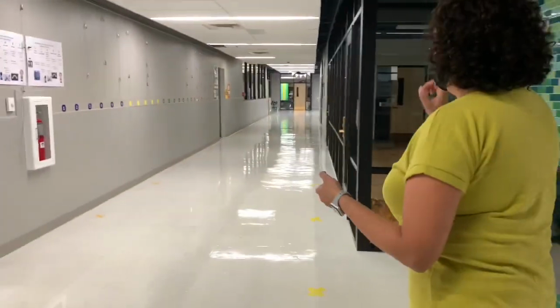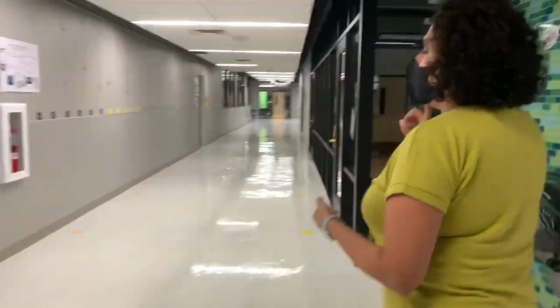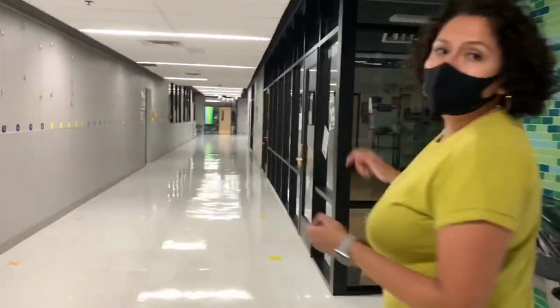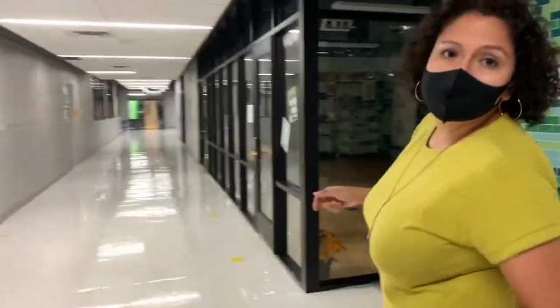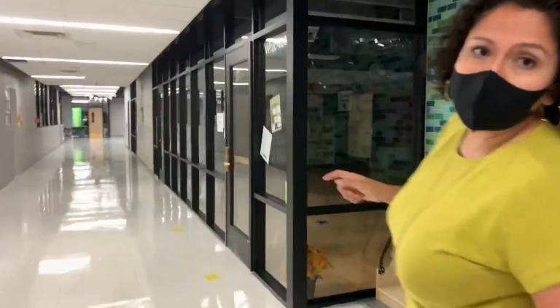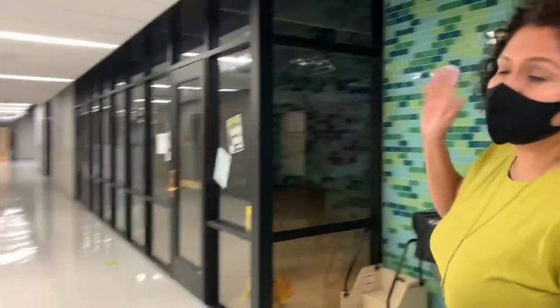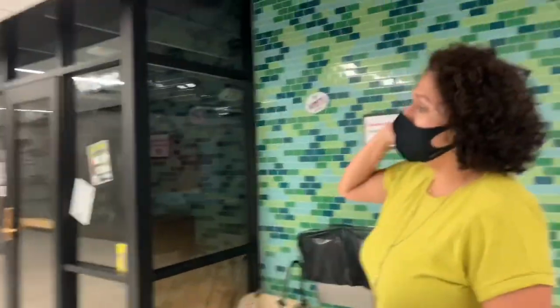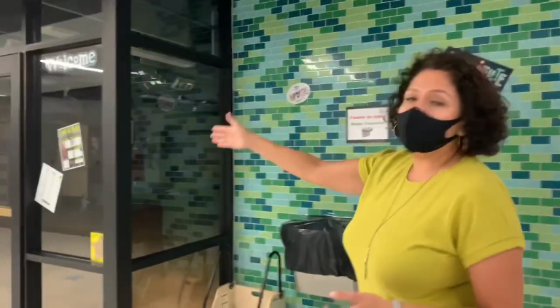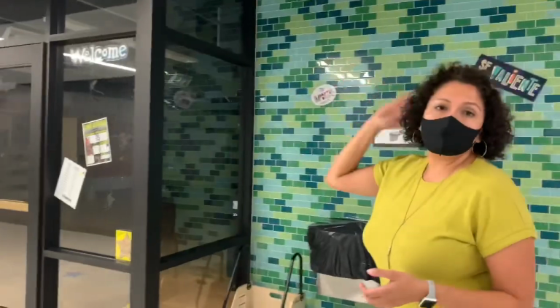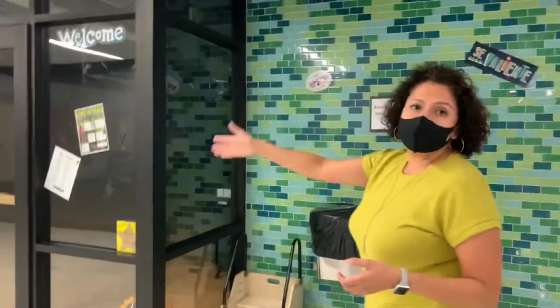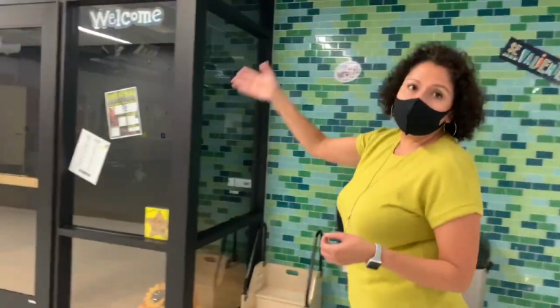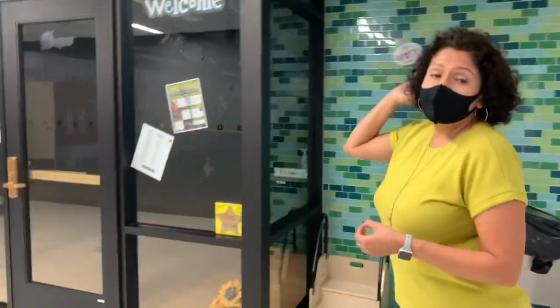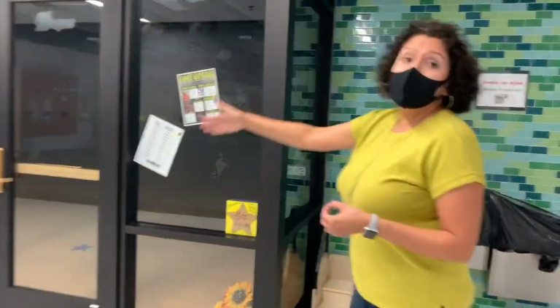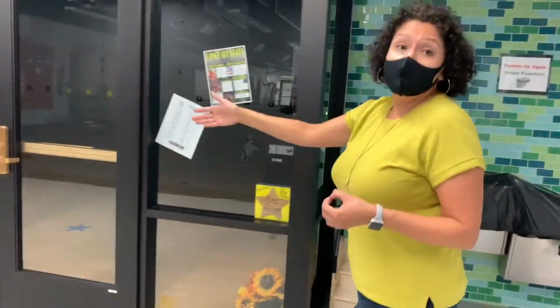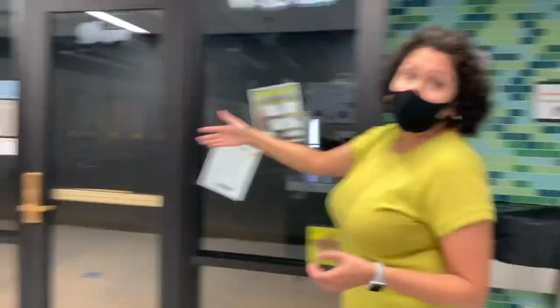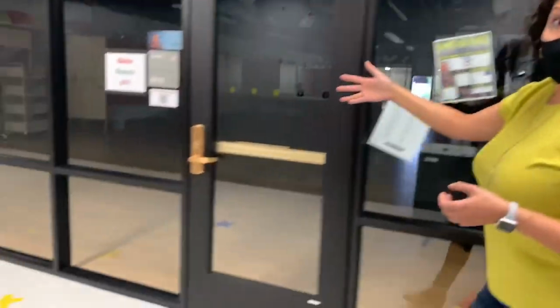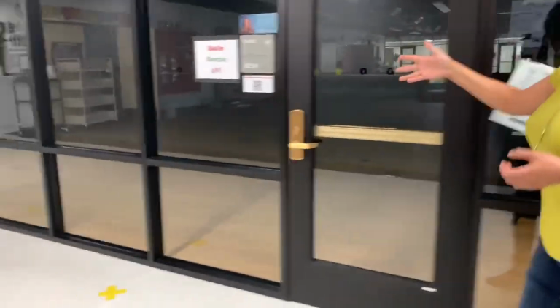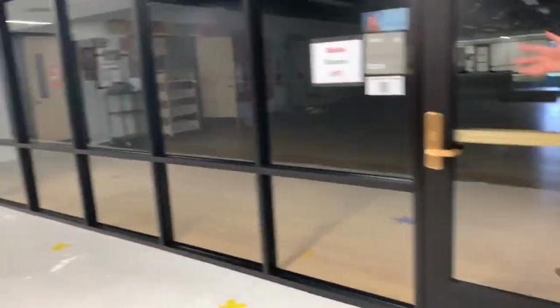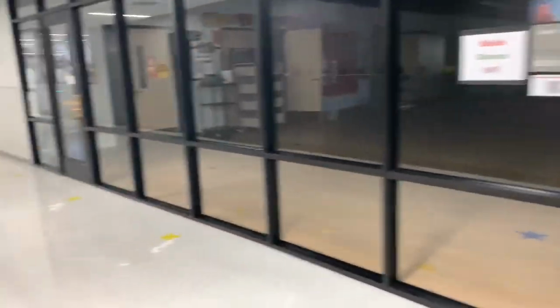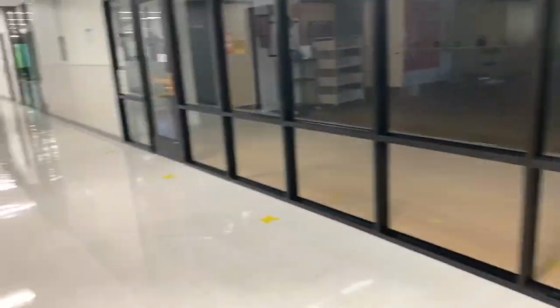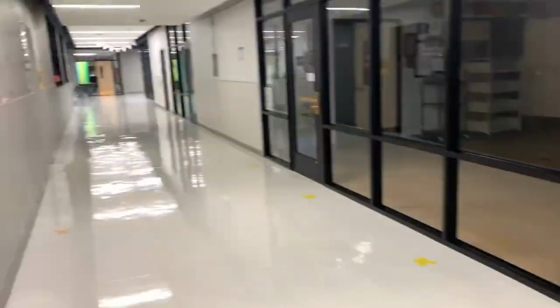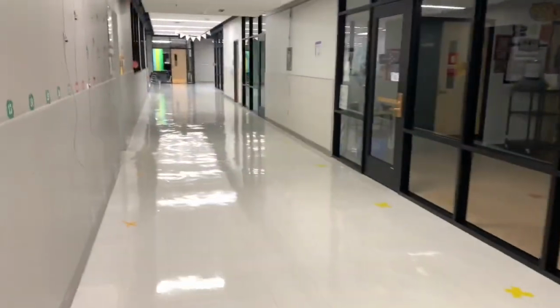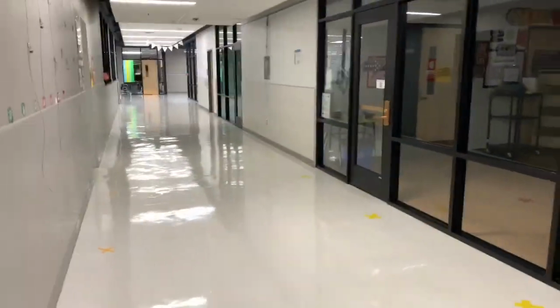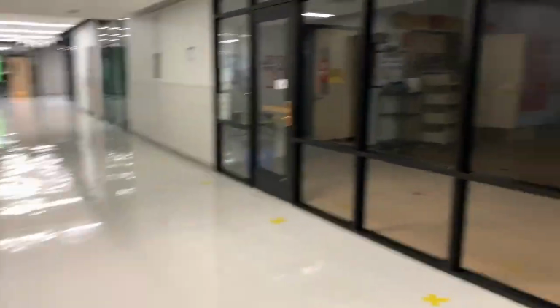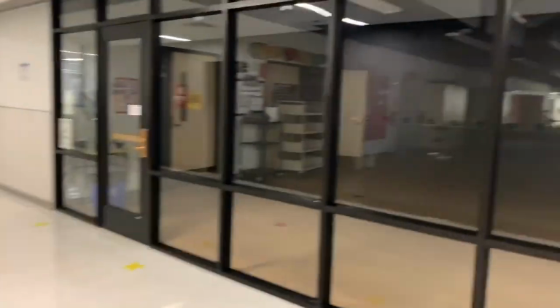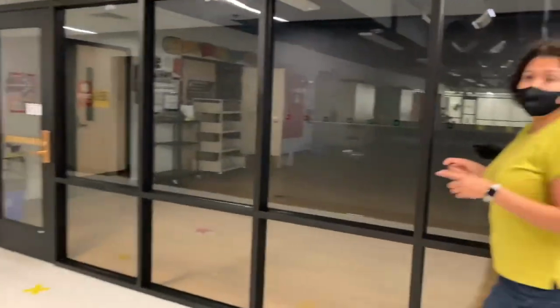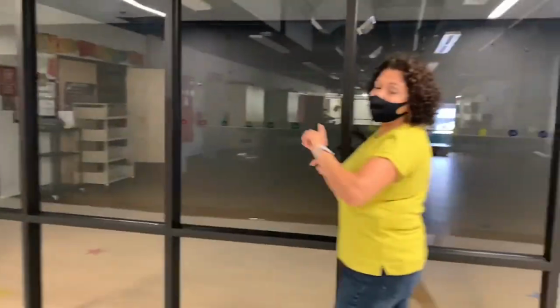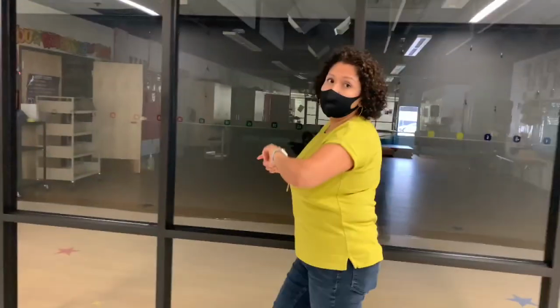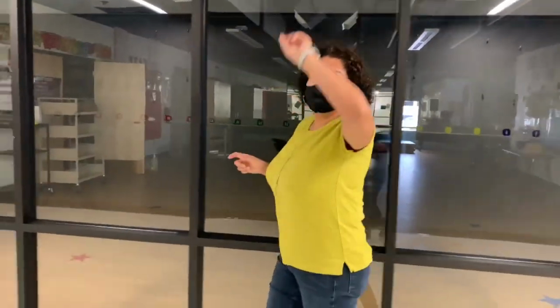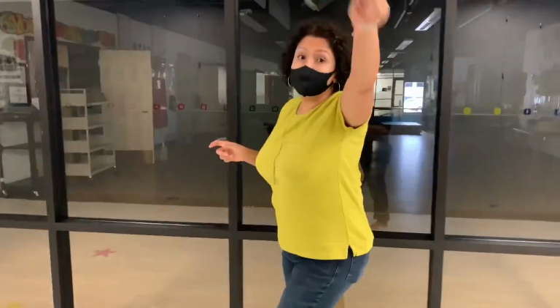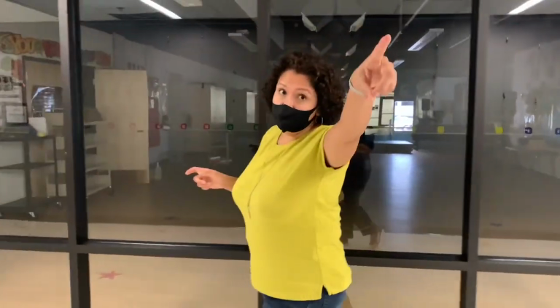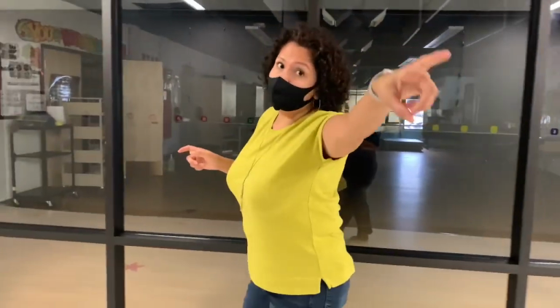Everyone who exits the cafeteria will always return down this hallway. If you're entering the cafeteria, you're going to enter in front of the library.